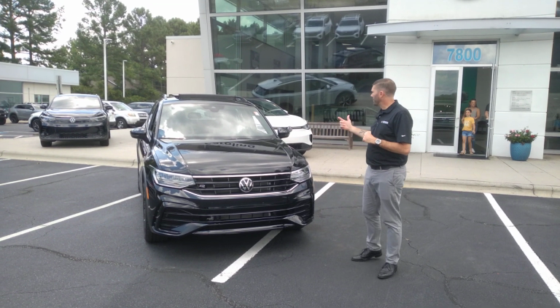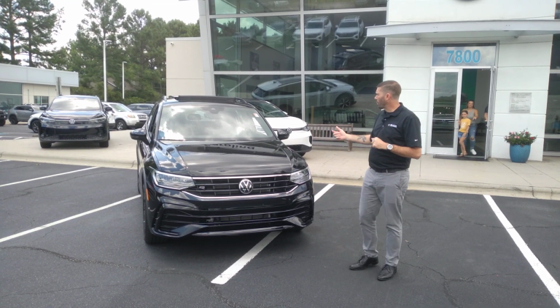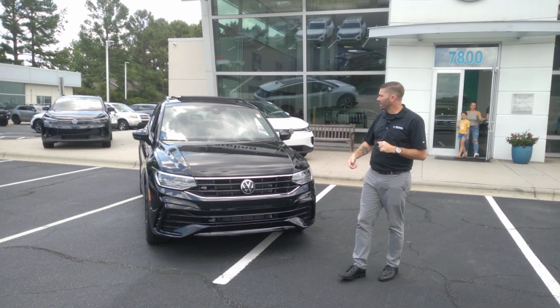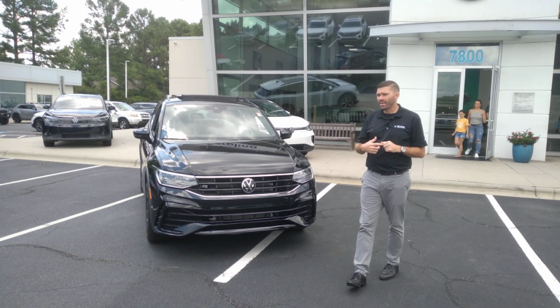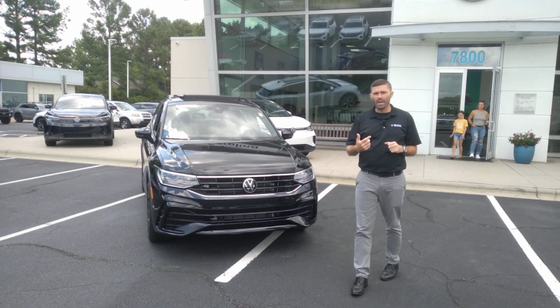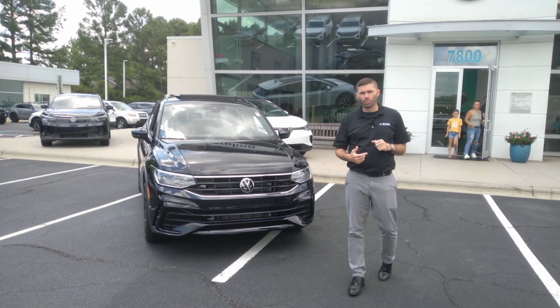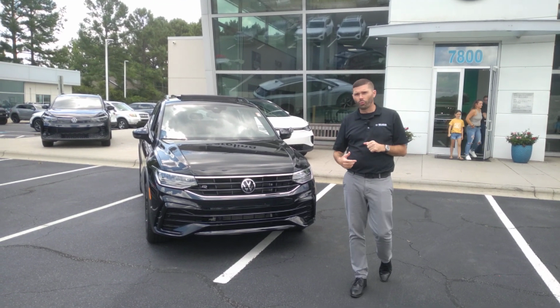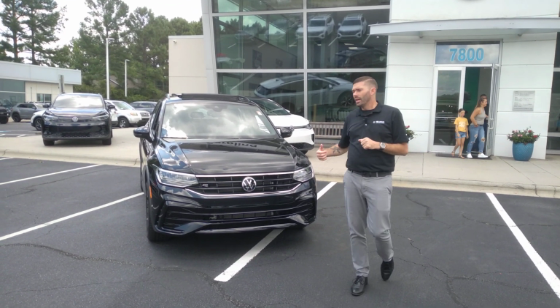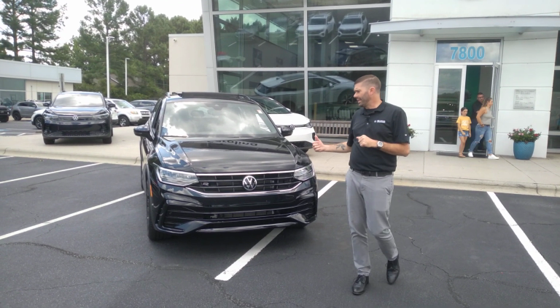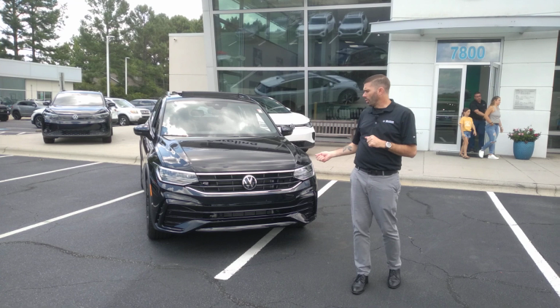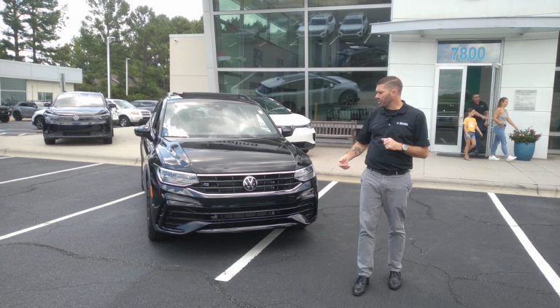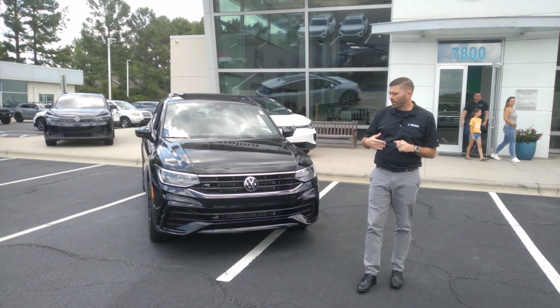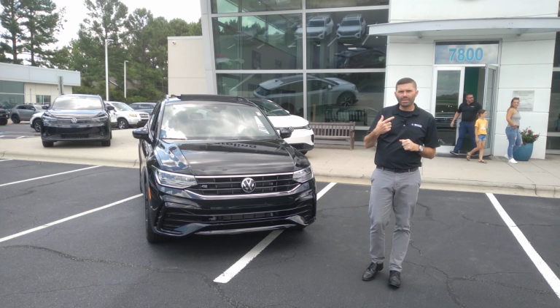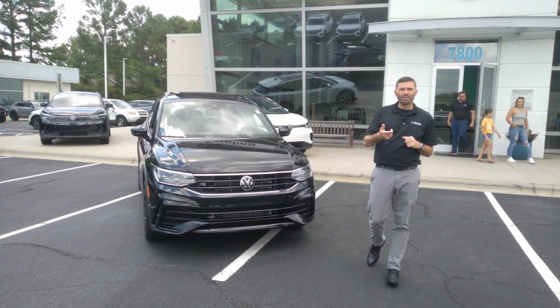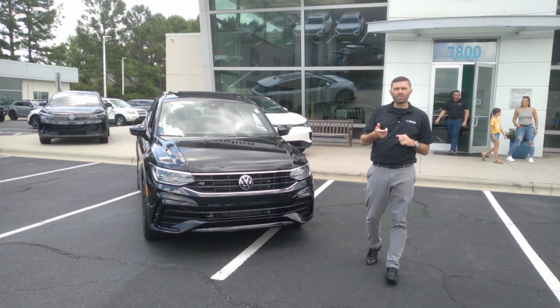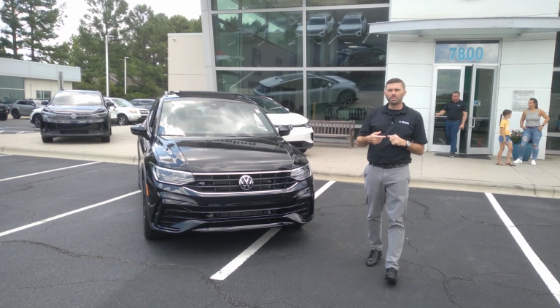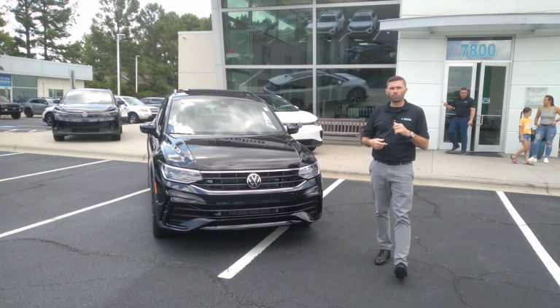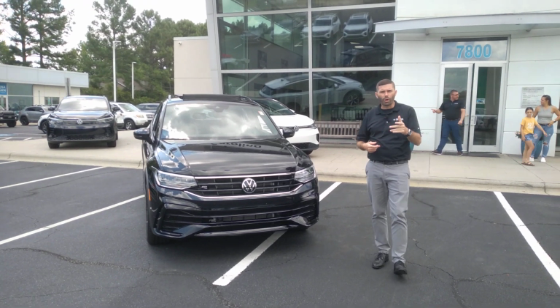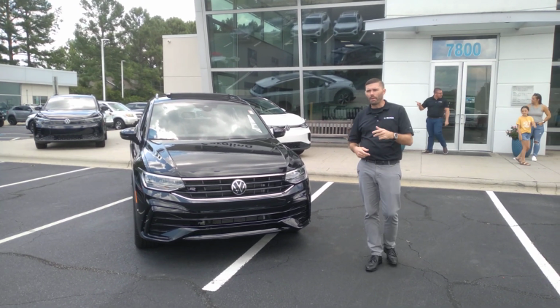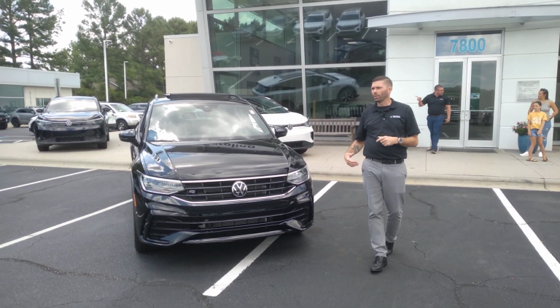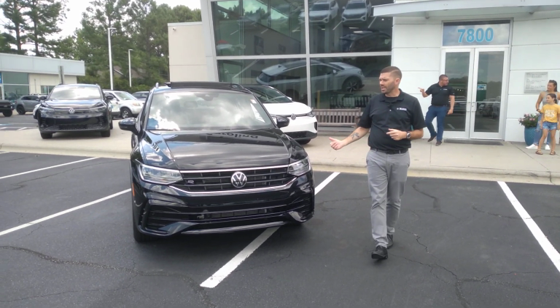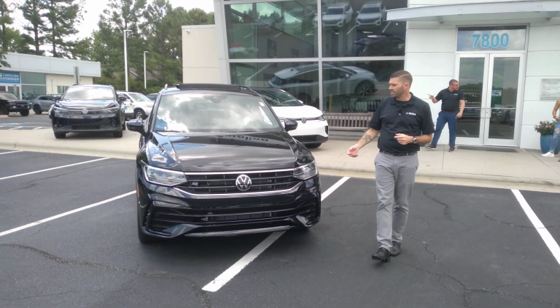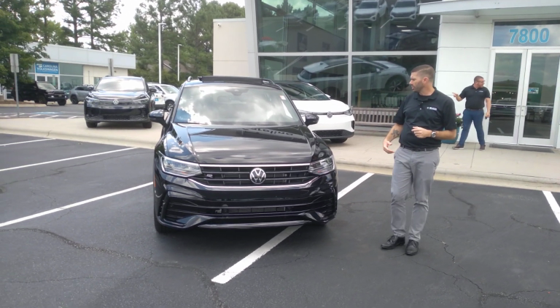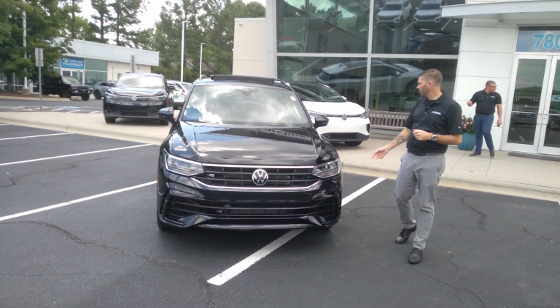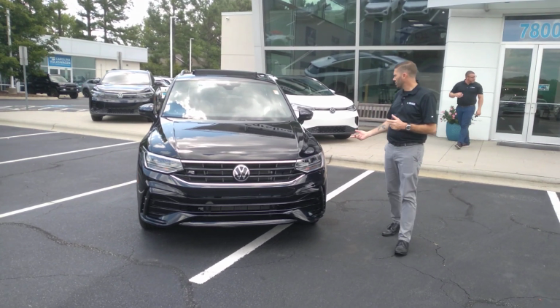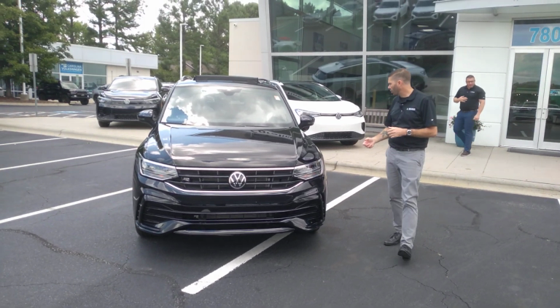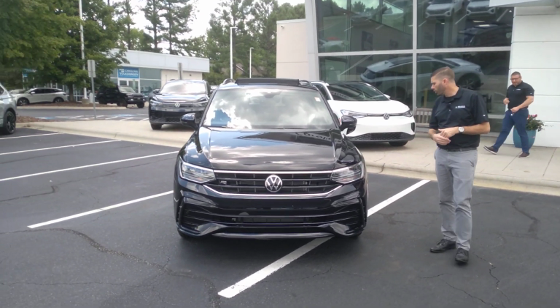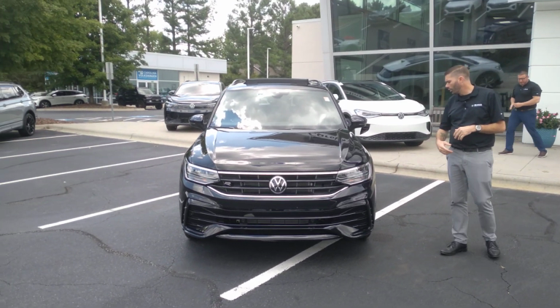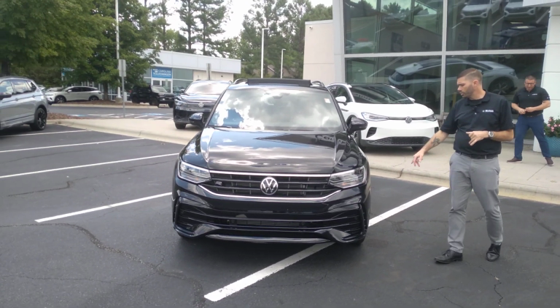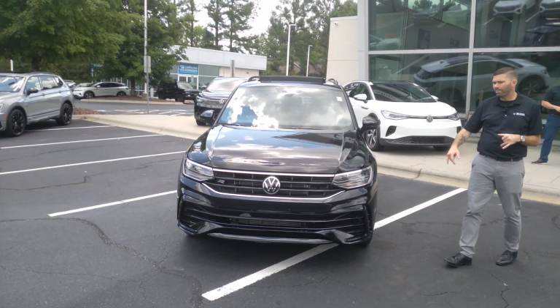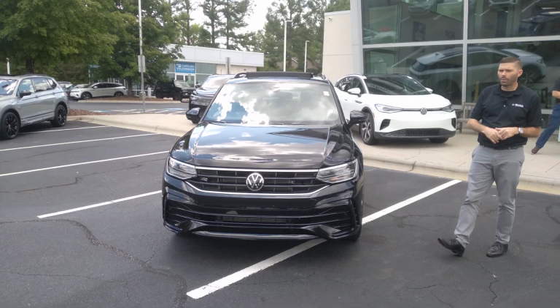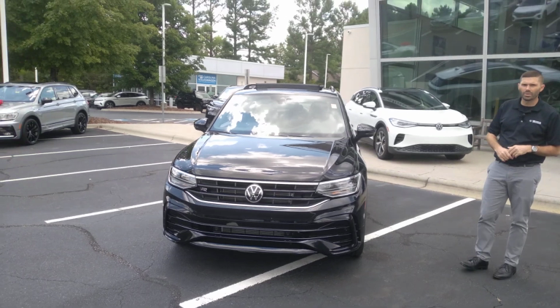This one does have that panoramic roof. It is an R-Line, so you're going to have that special front bumper. The side skirts on the doors are all color-coded, and you have black wheels.